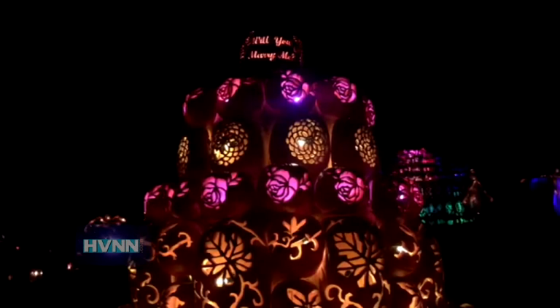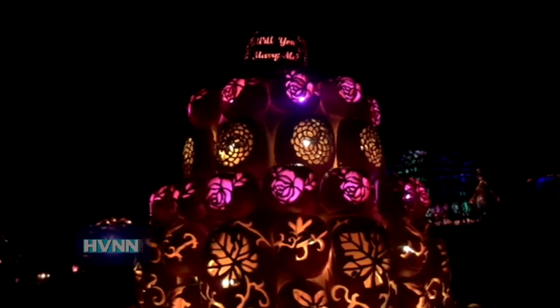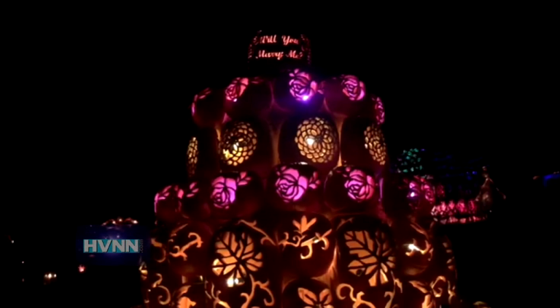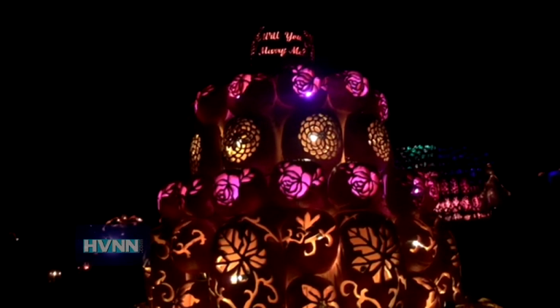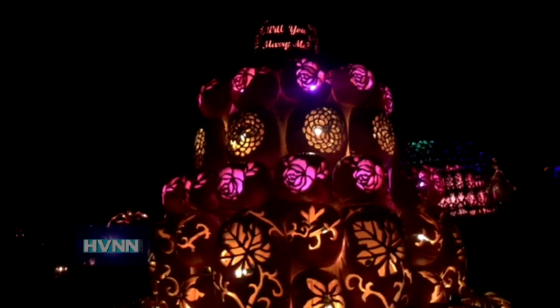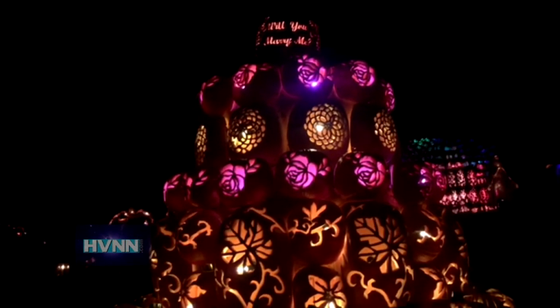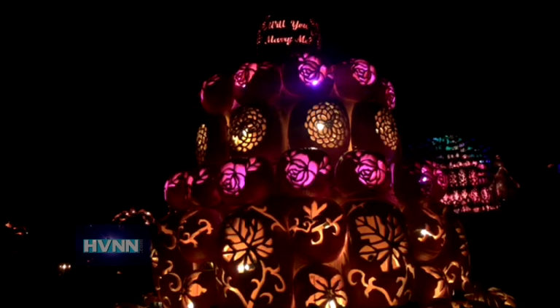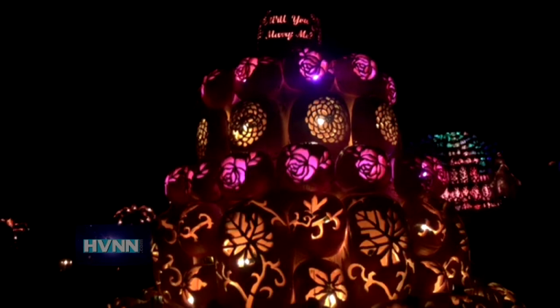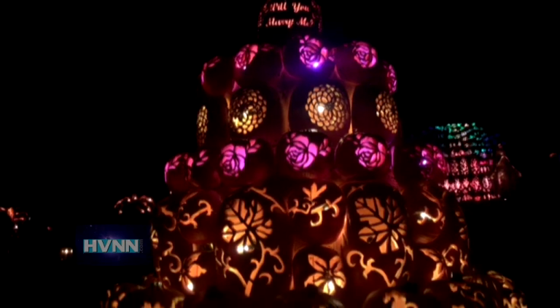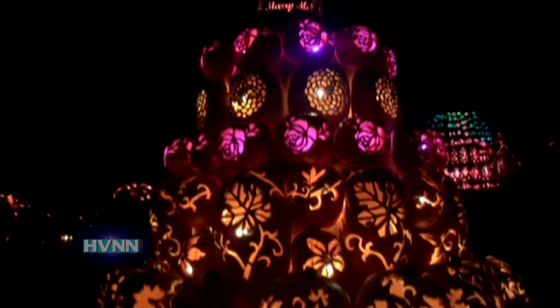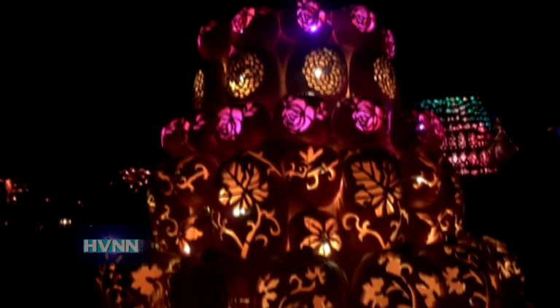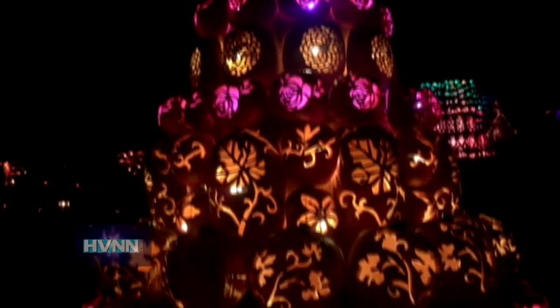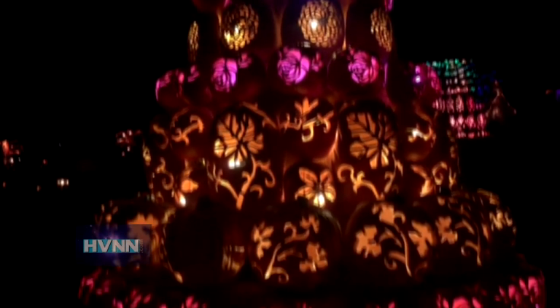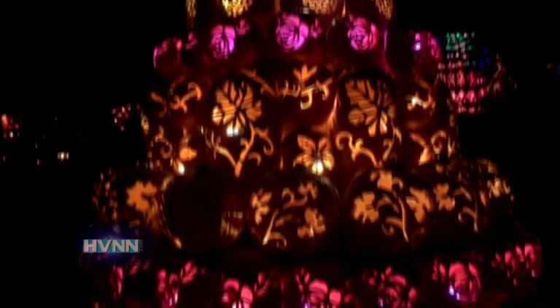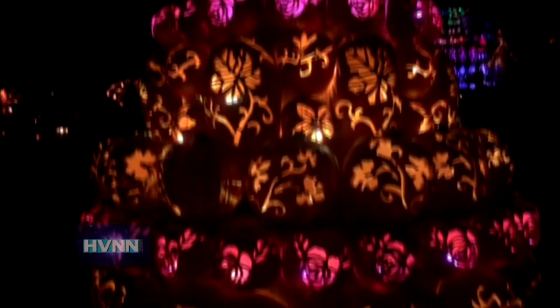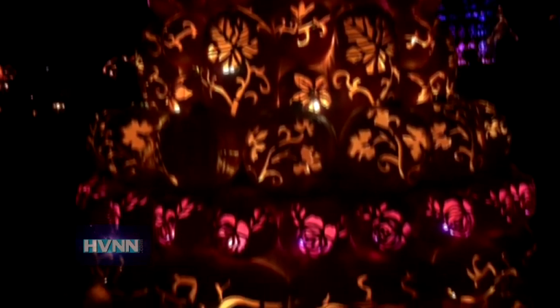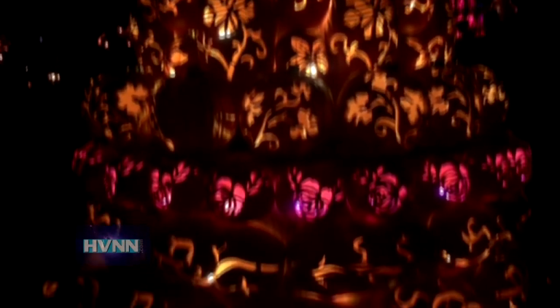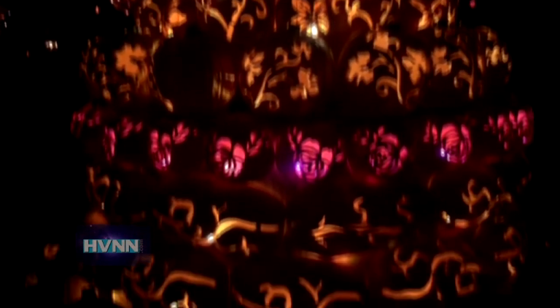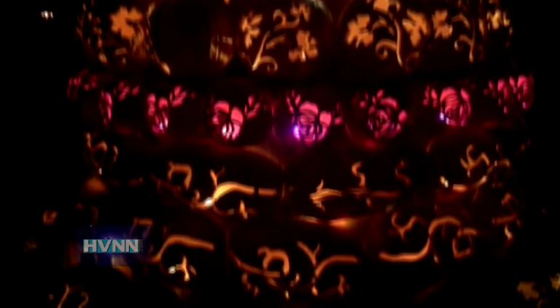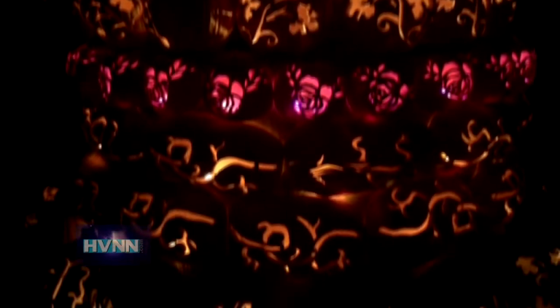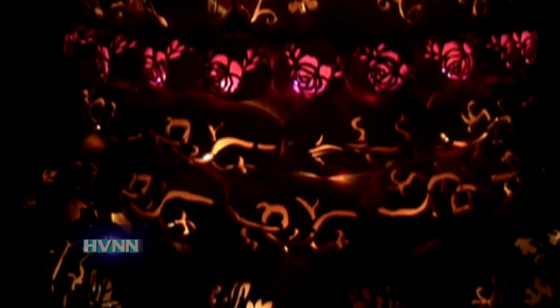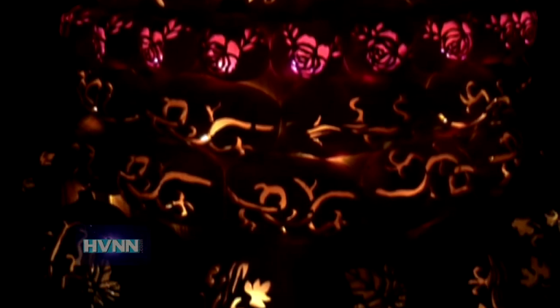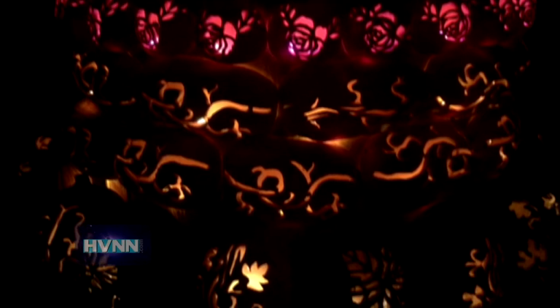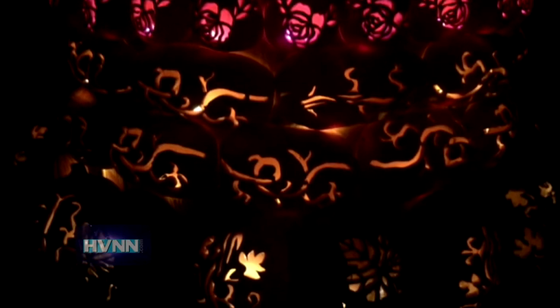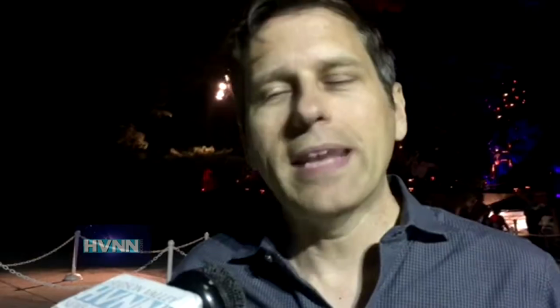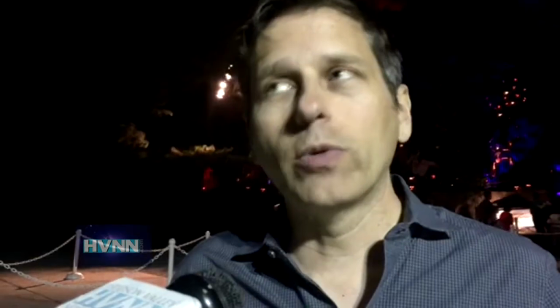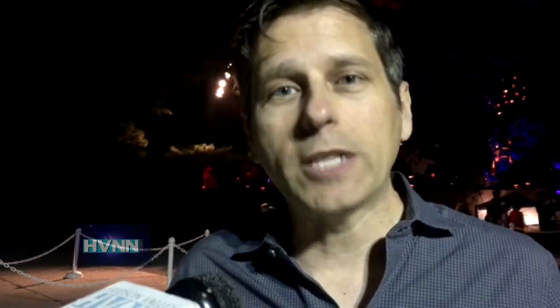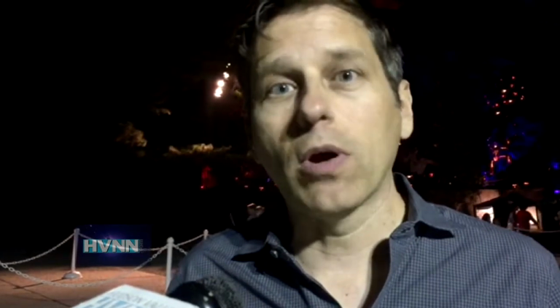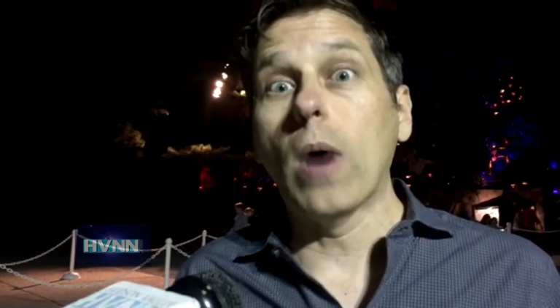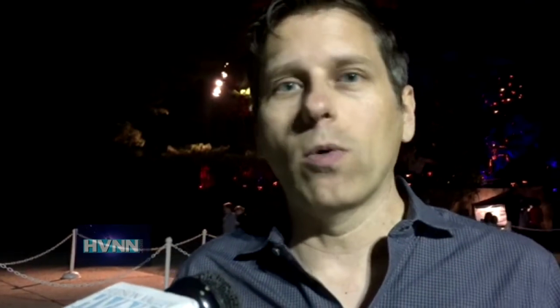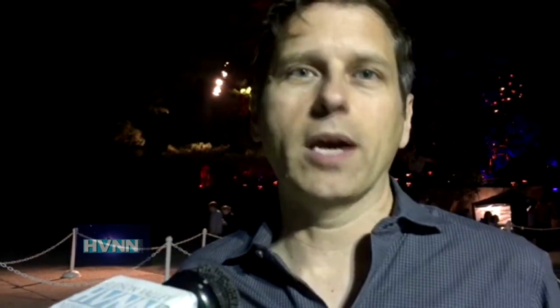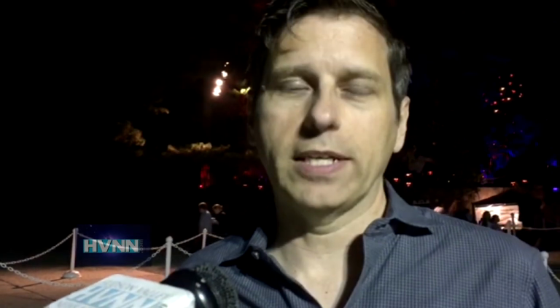People hear 'a display of jack-o'-lanterns' and may think it's just triangle eyes, nose, and mouth. But the organizers do really elaborate installations, and that's what makes people say 'wow' when they come and see it.